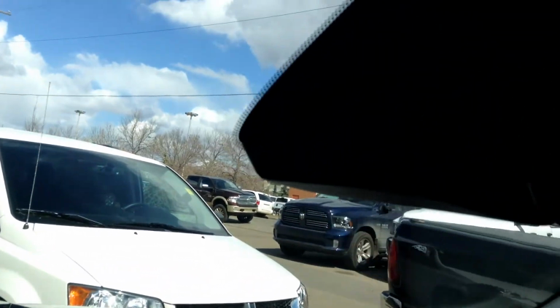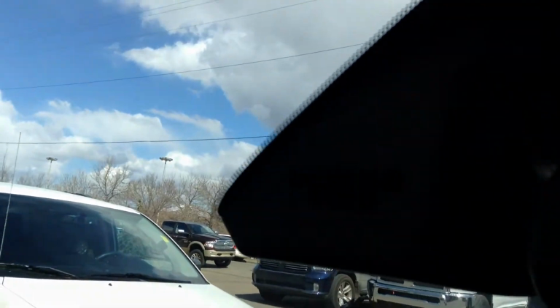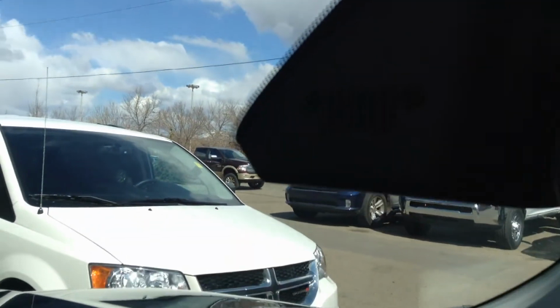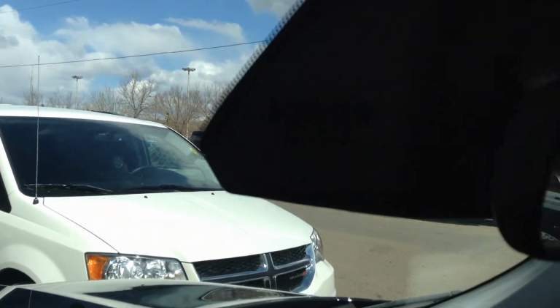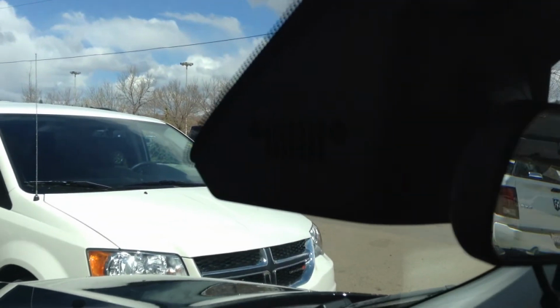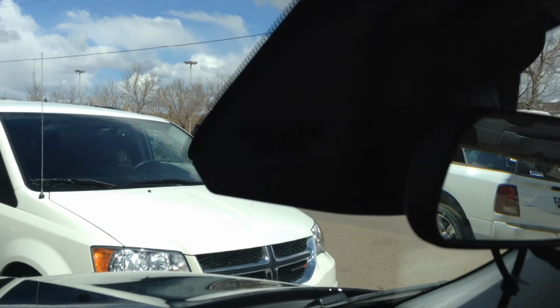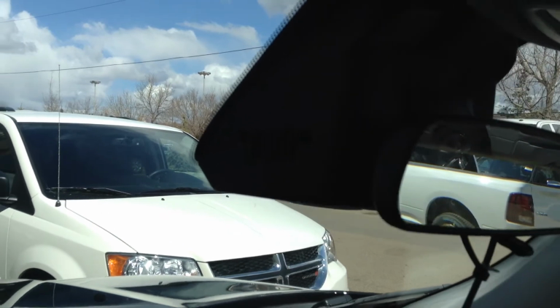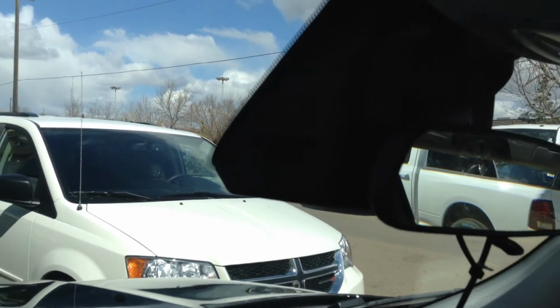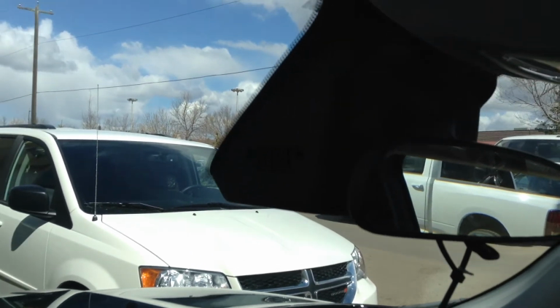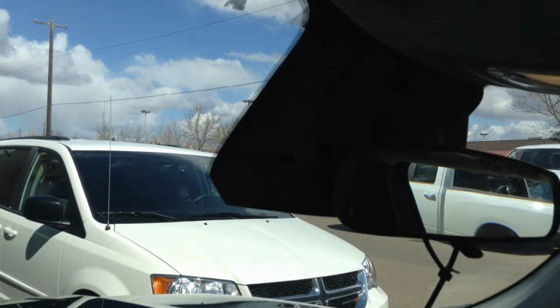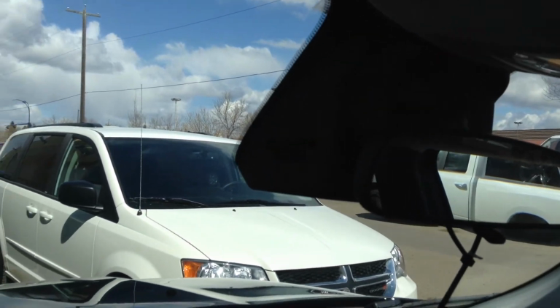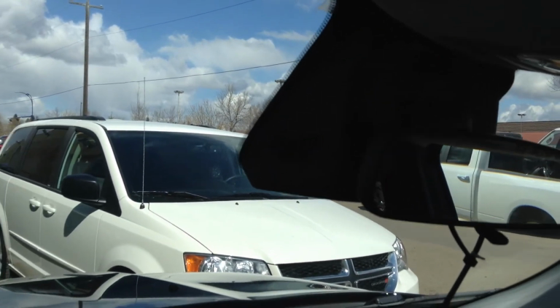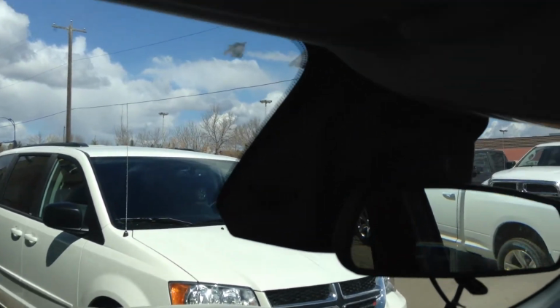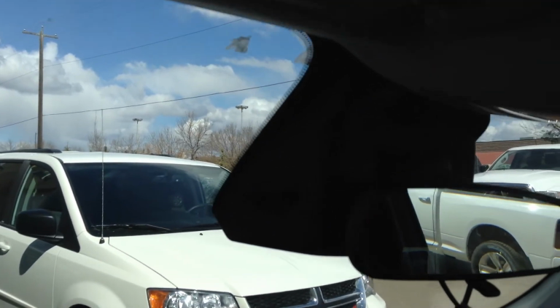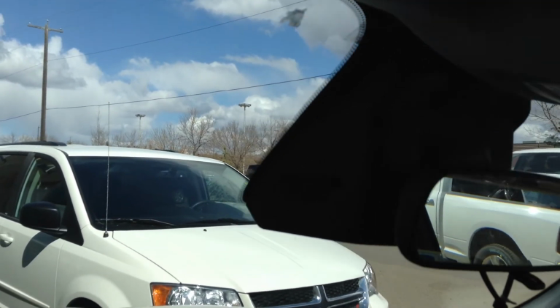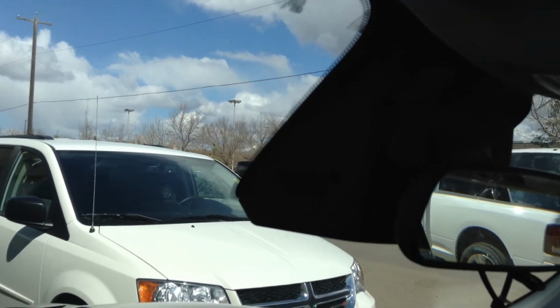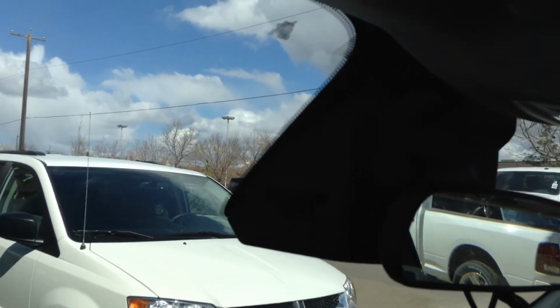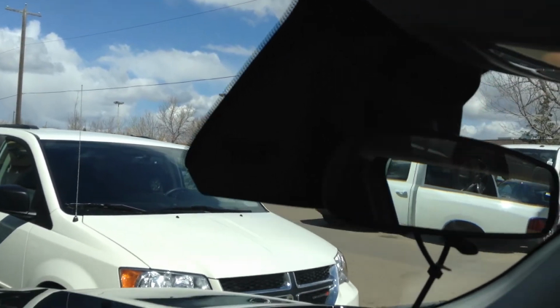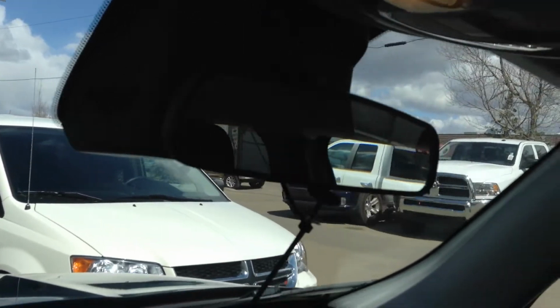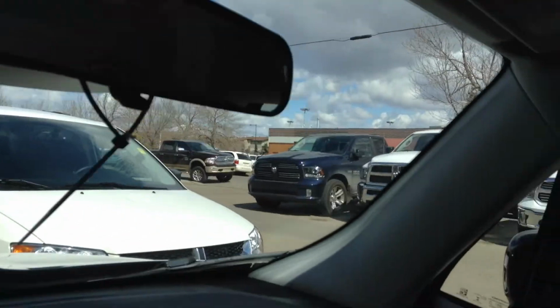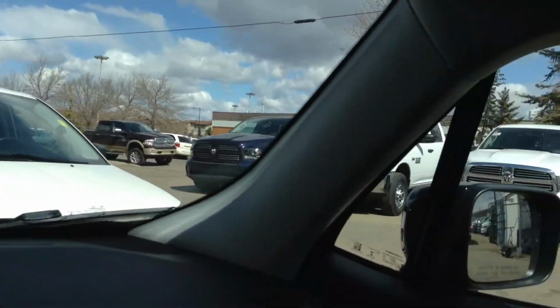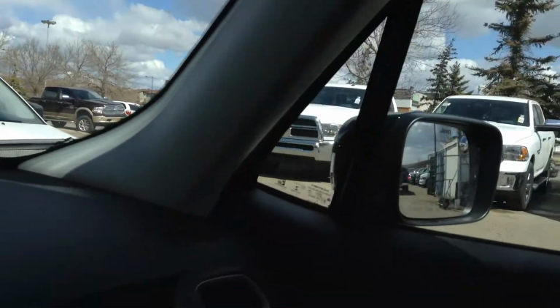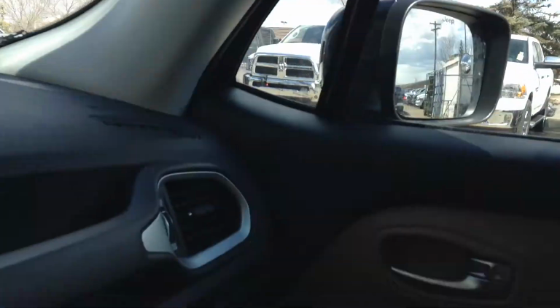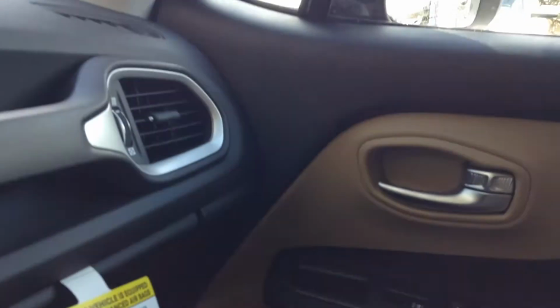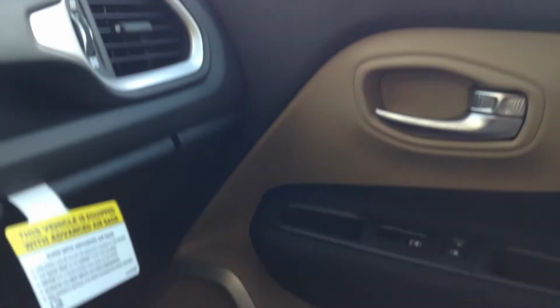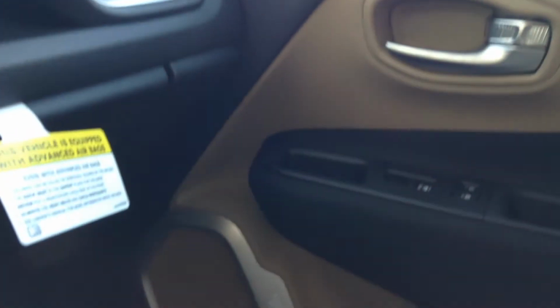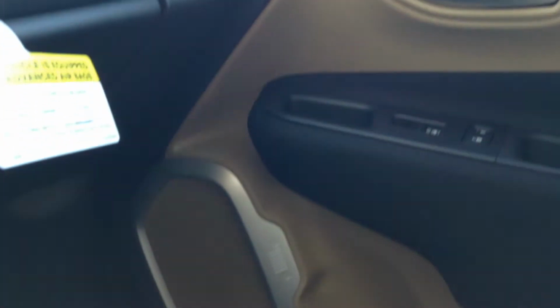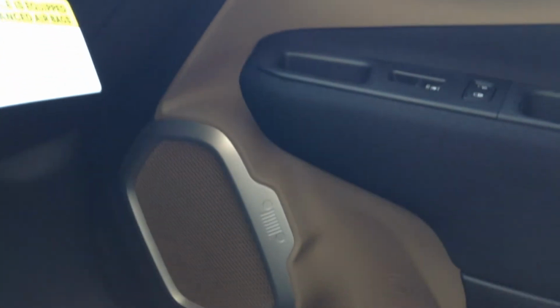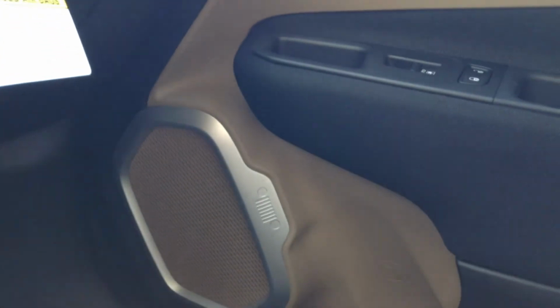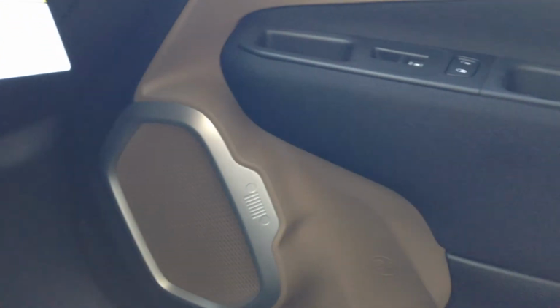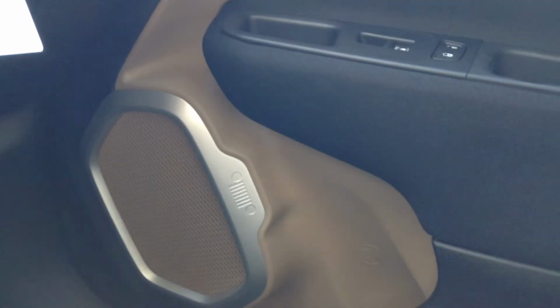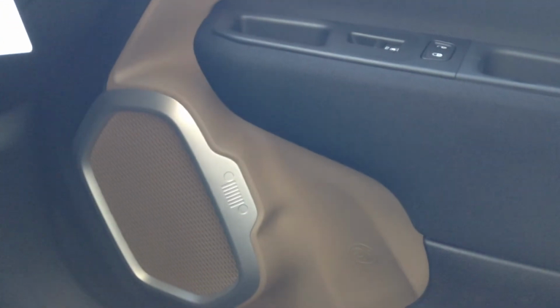I'm not sure if you can see this — the camera's pretty dark — but there are several easter eggs around. There's a Jeep grill right there, sorry it's pretty dark, but there's also one down here as well.